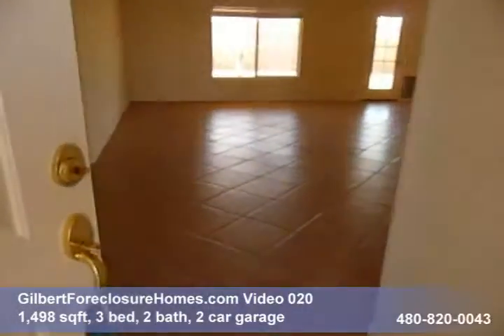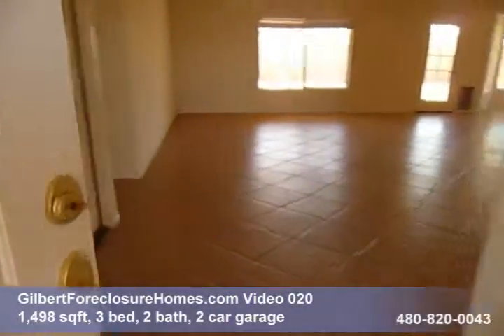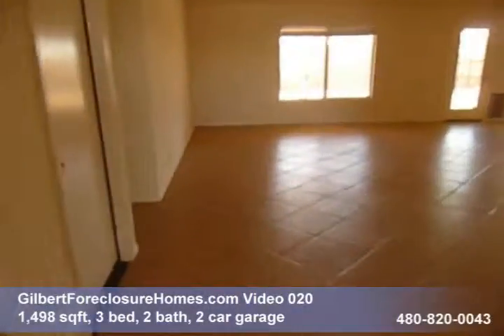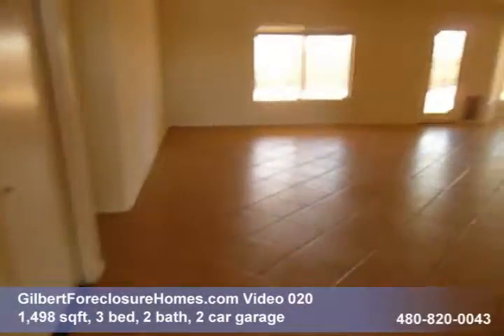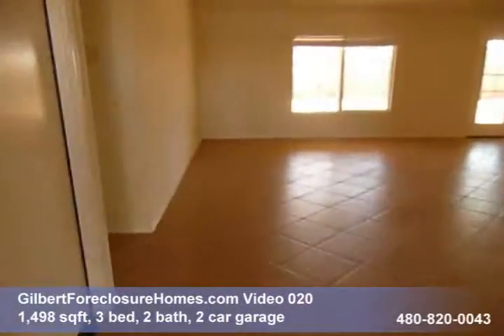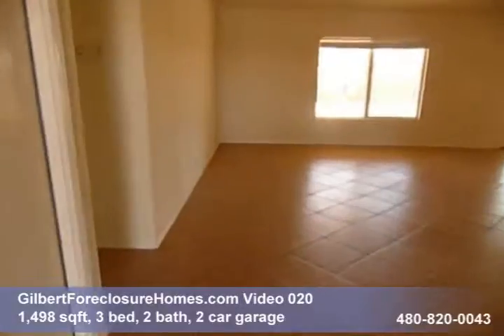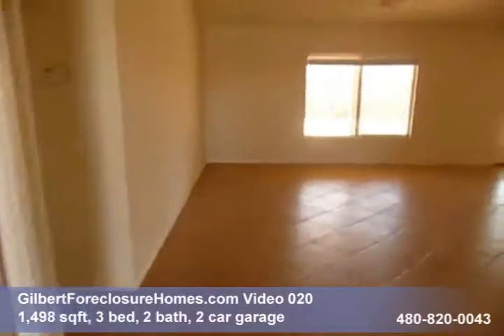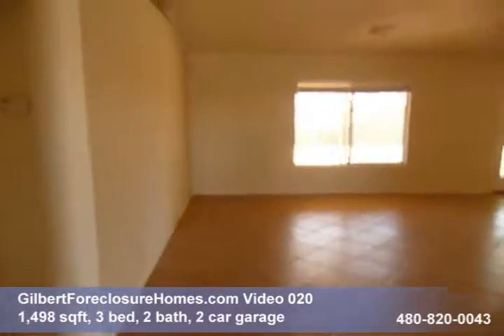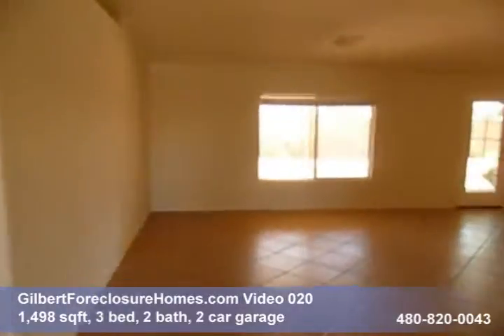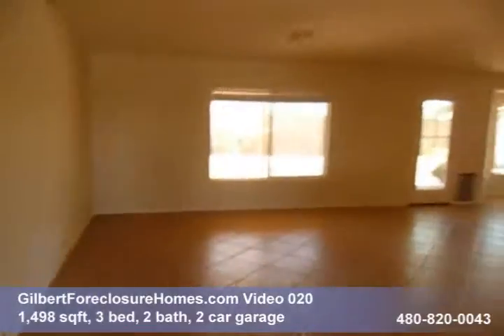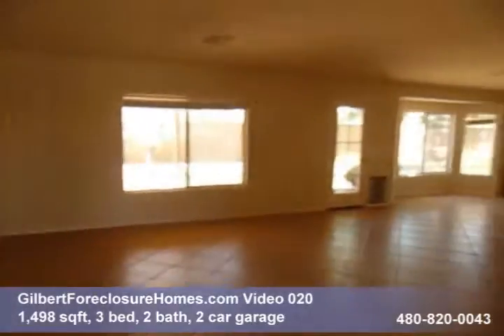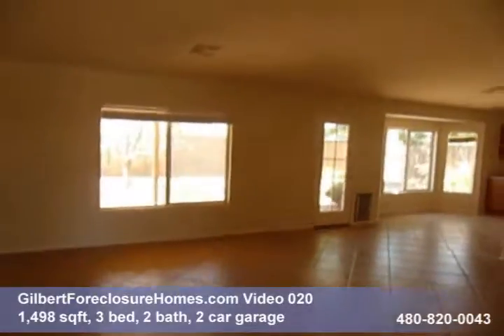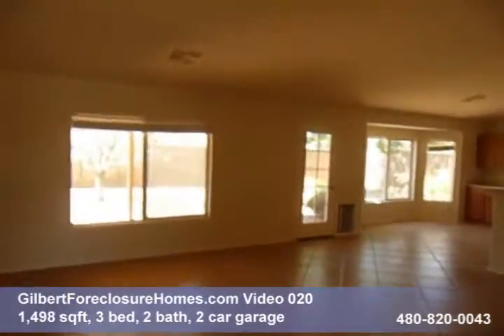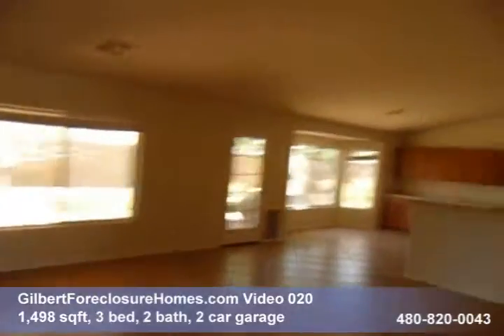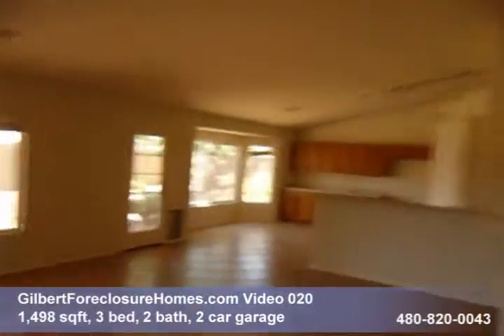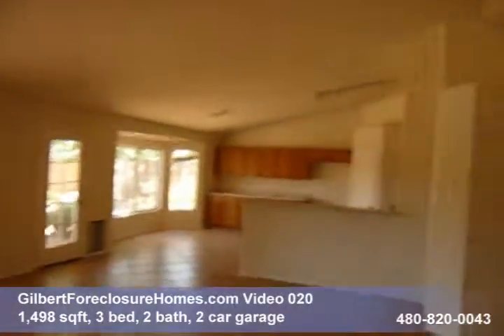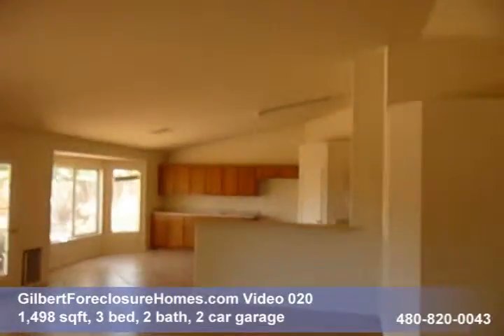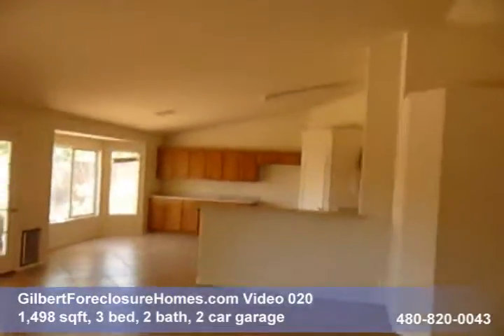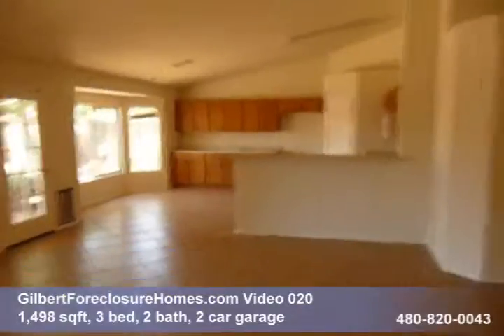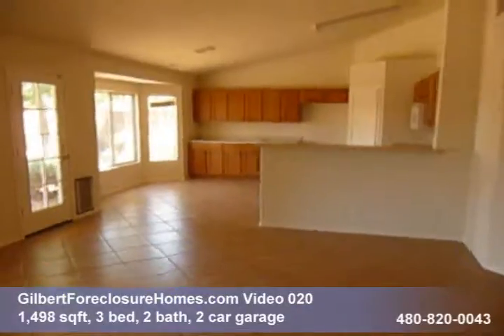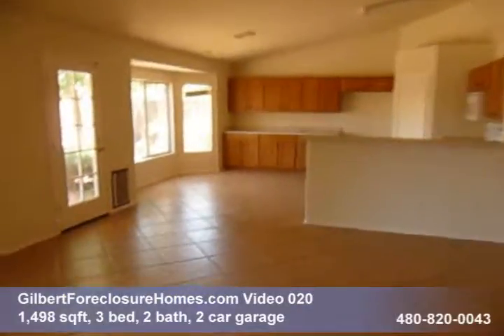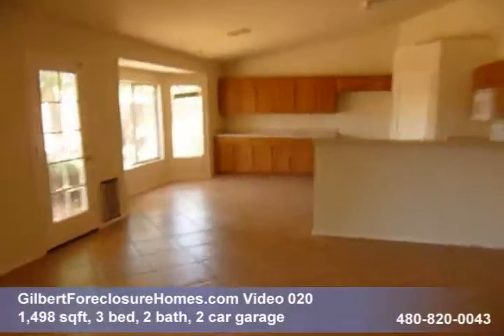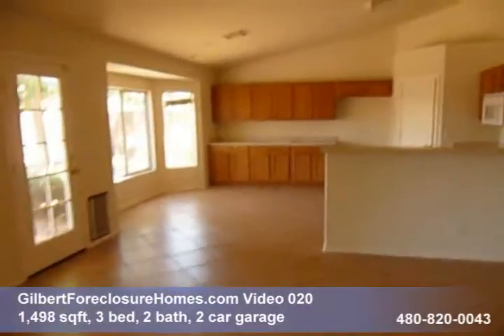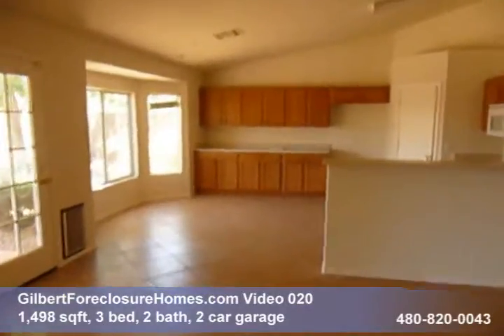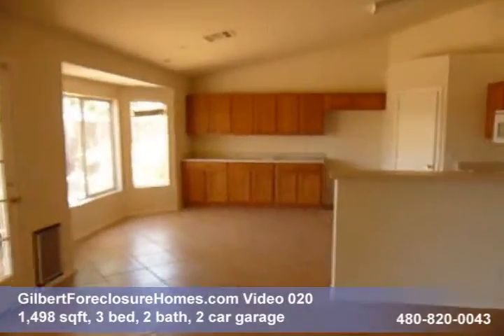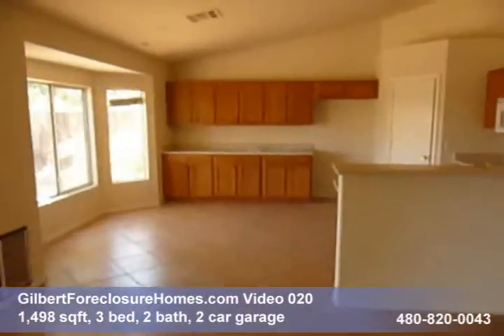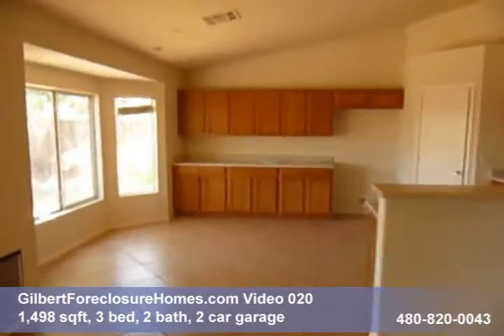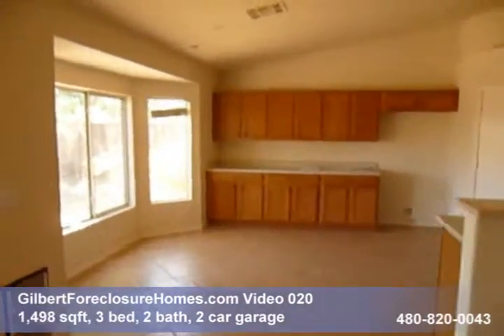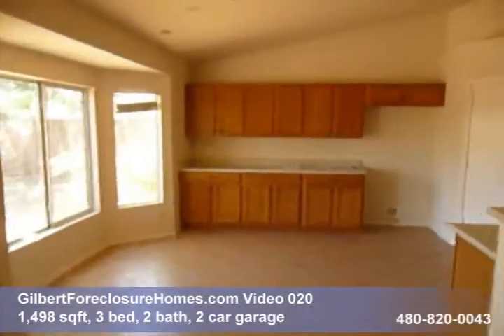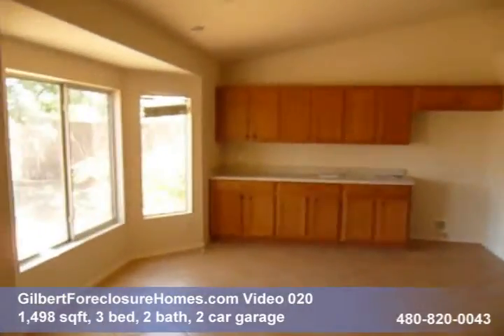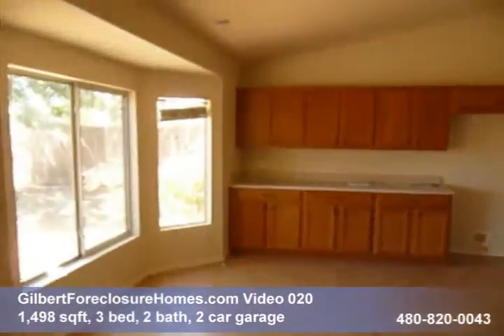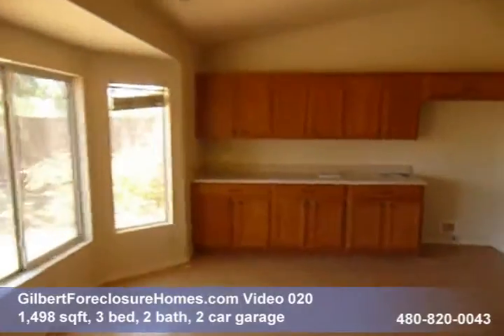Lots of neutral colored tile on the diagonal throughout the house. Great open floor plan with high vaulted ceilings. Eat-in kitchen.